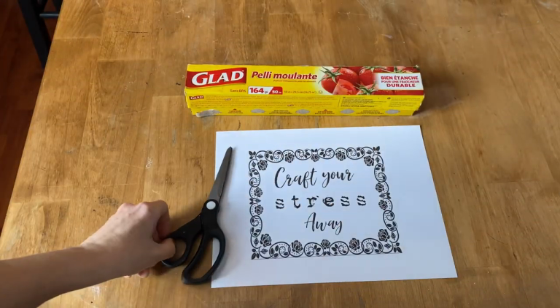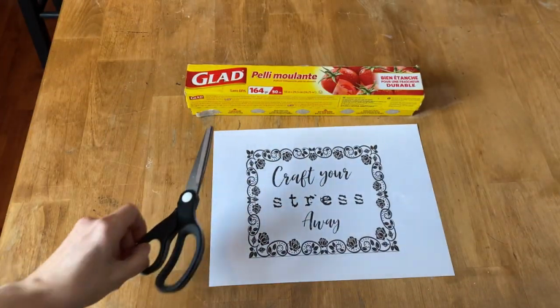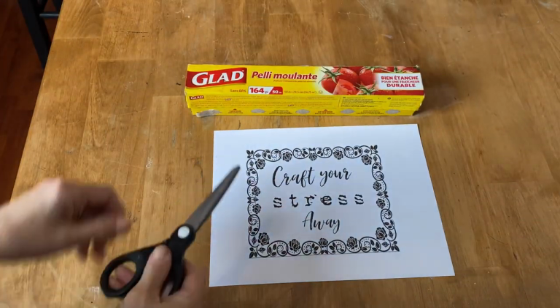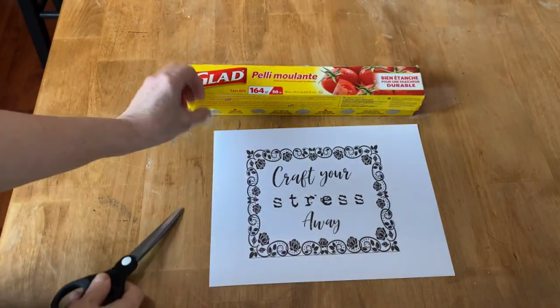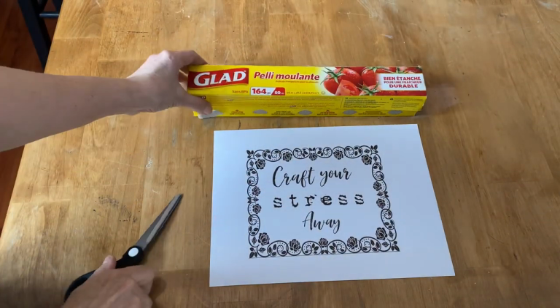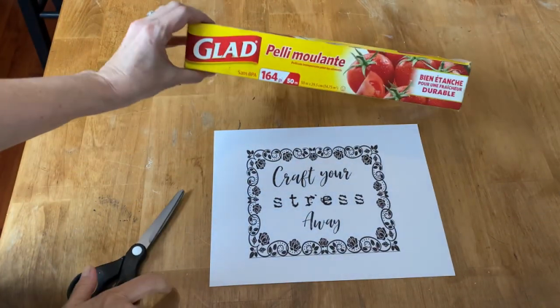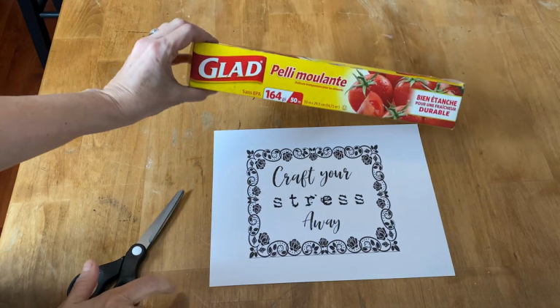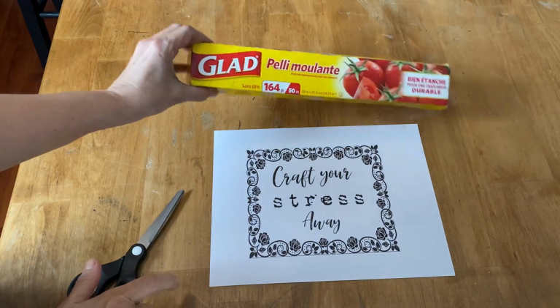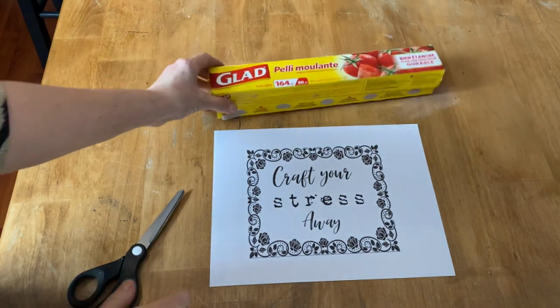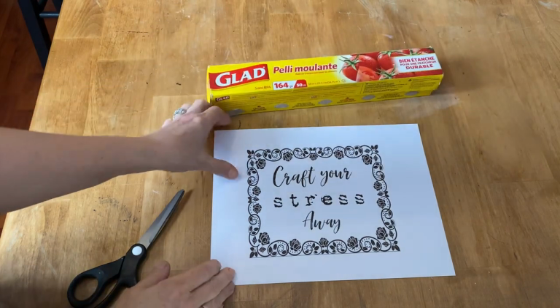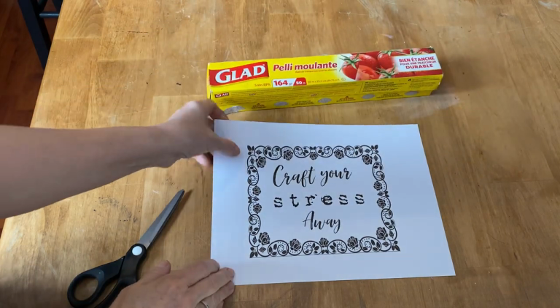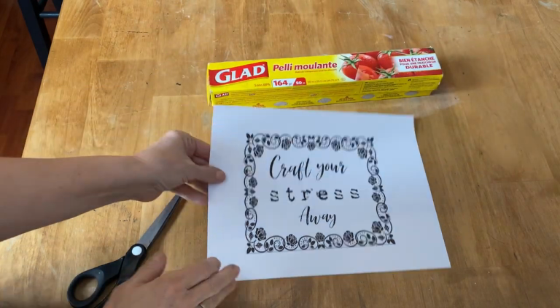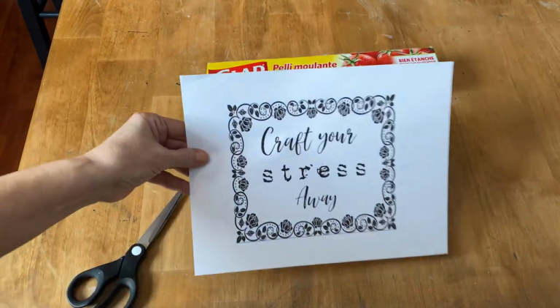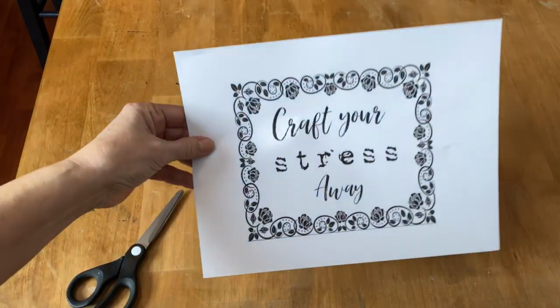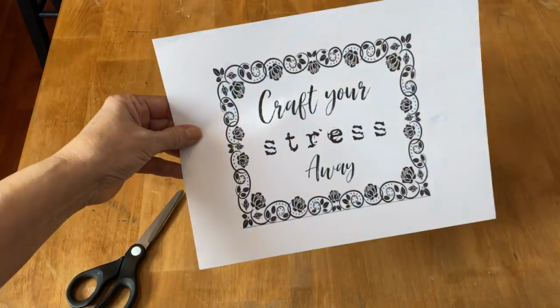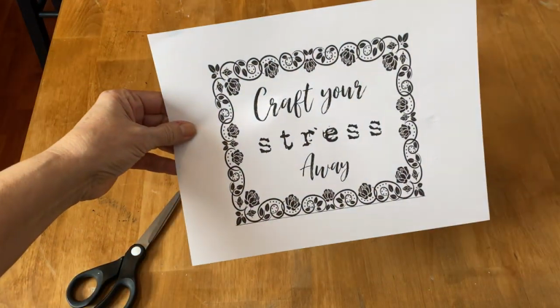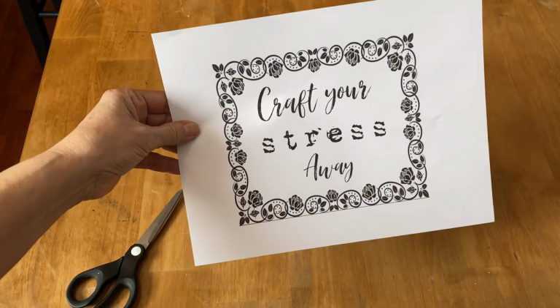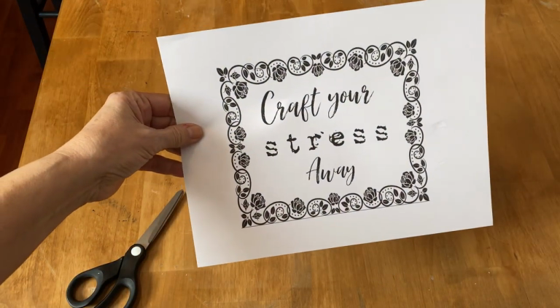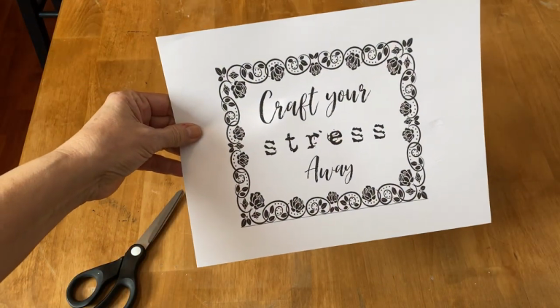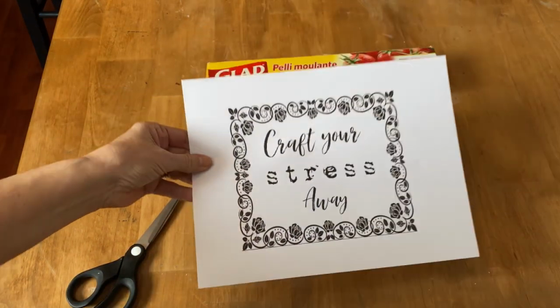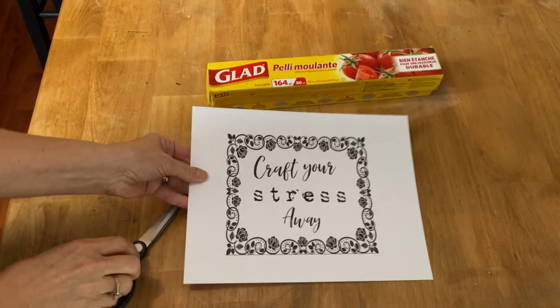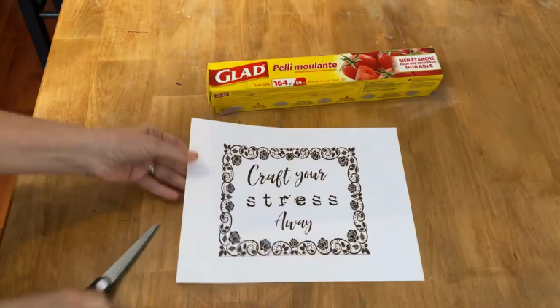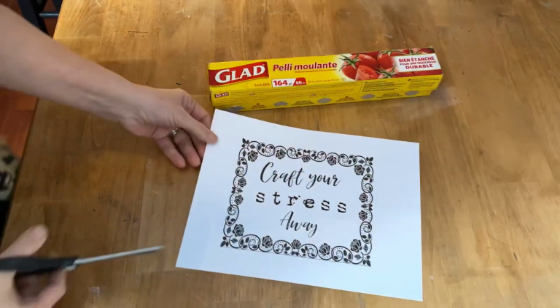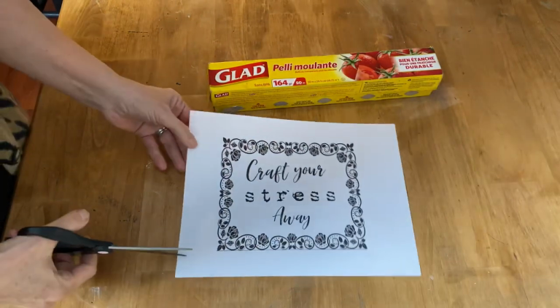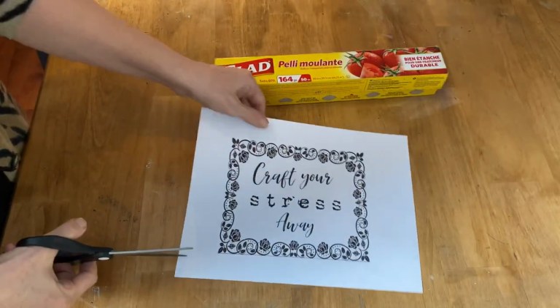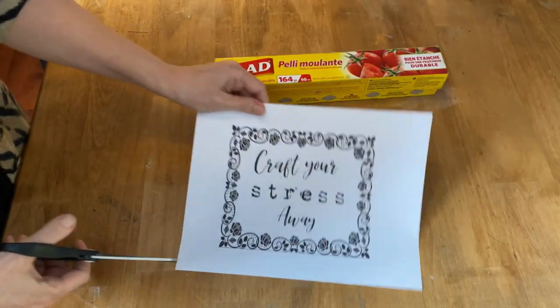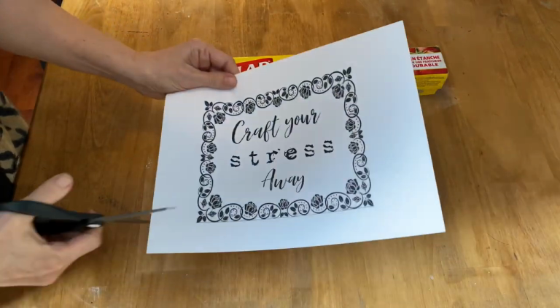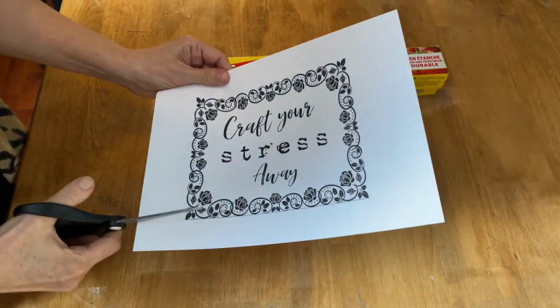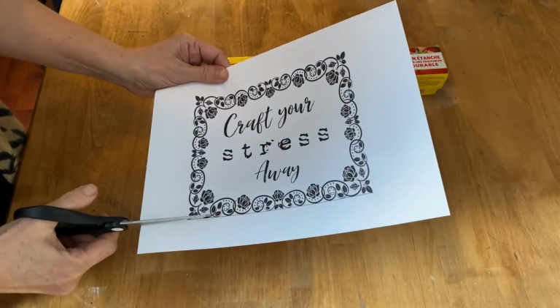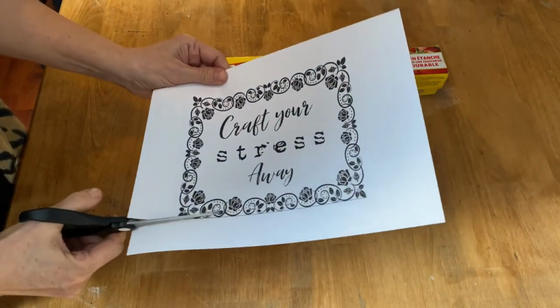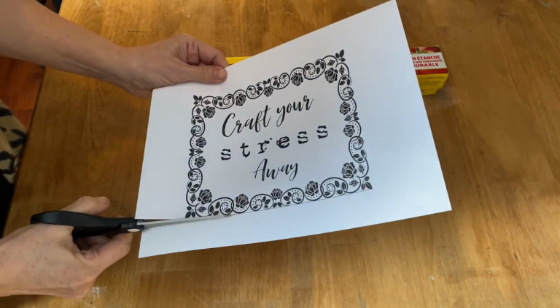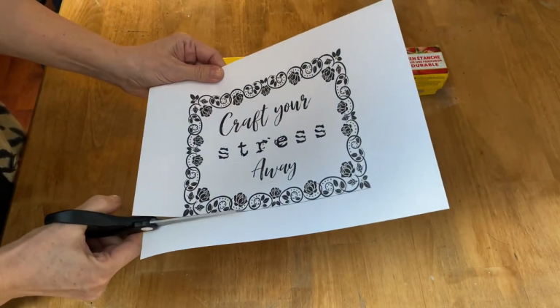This is all you're going to need for this project: a pair of scissors, some cling wrap, and your printed graphic. I printed this graphic on just regular computer paper on my laser jet printer — it would also work with an inkjet printer.